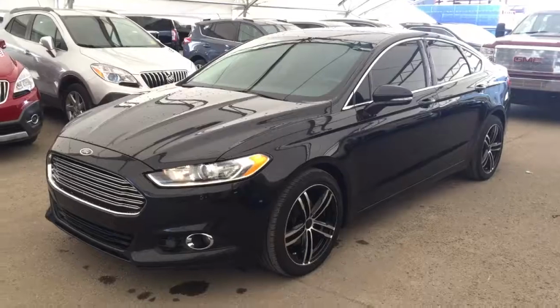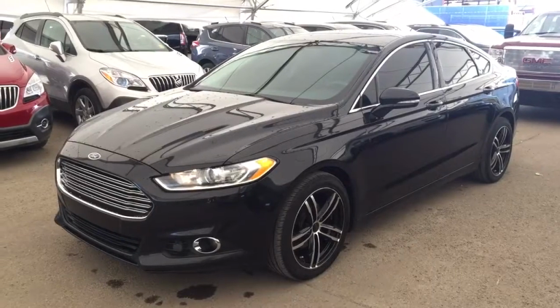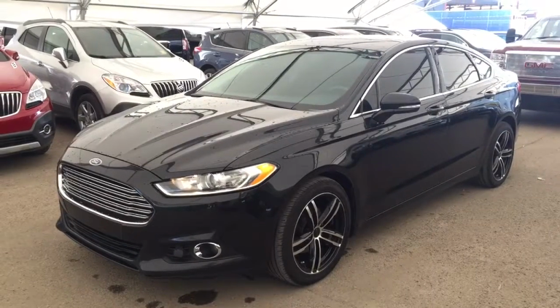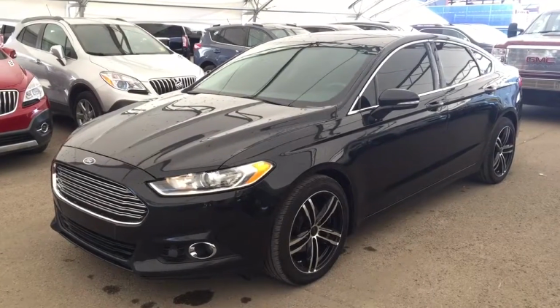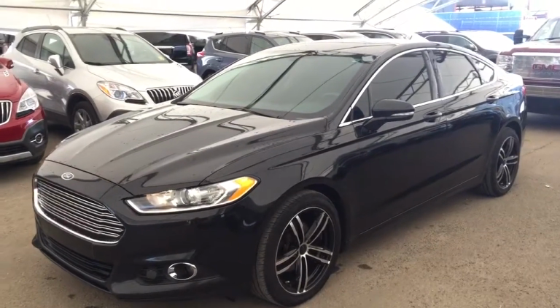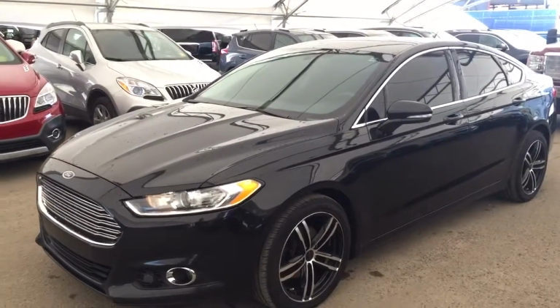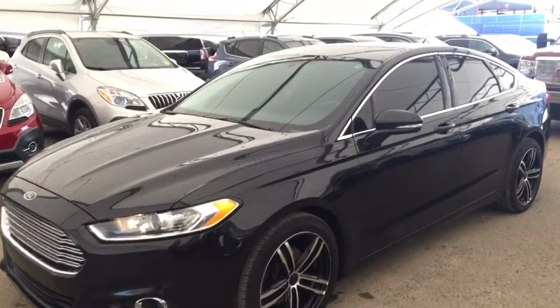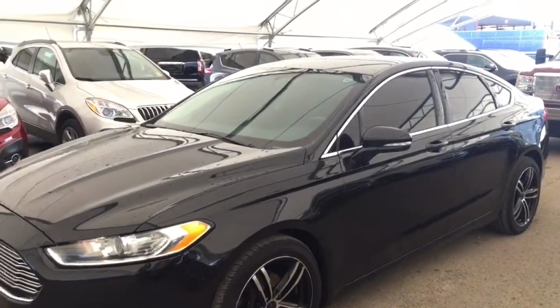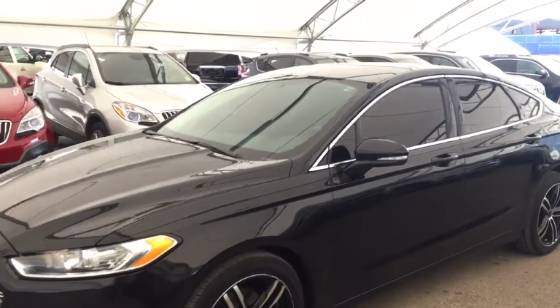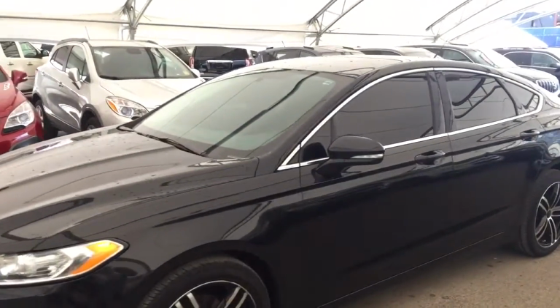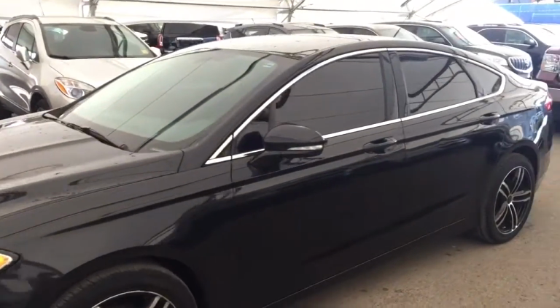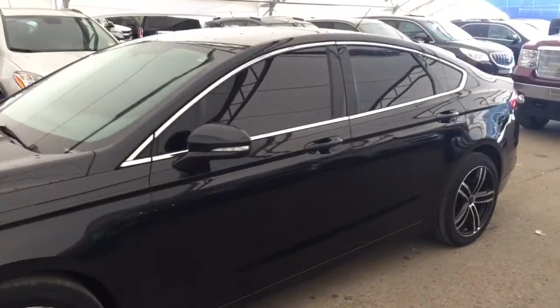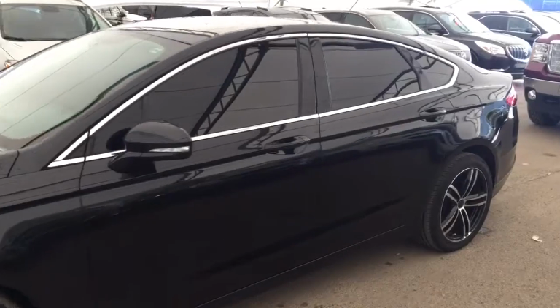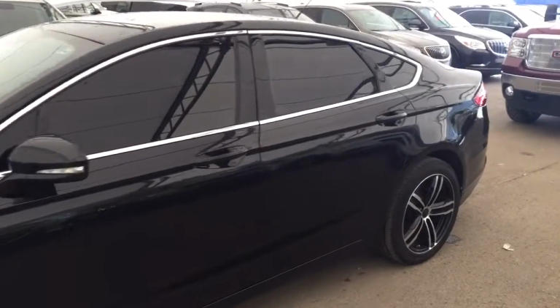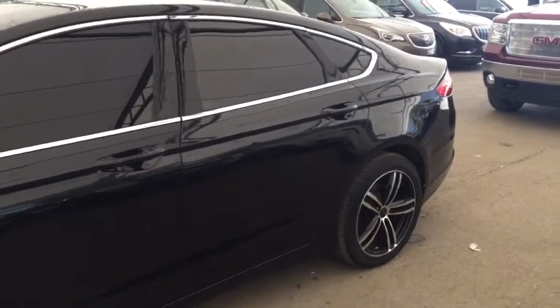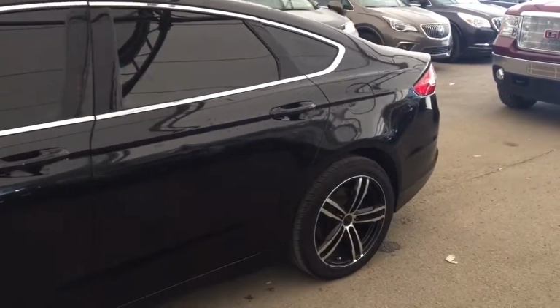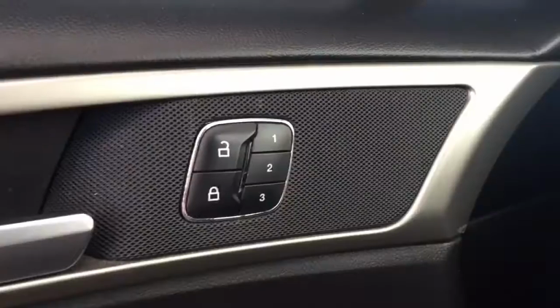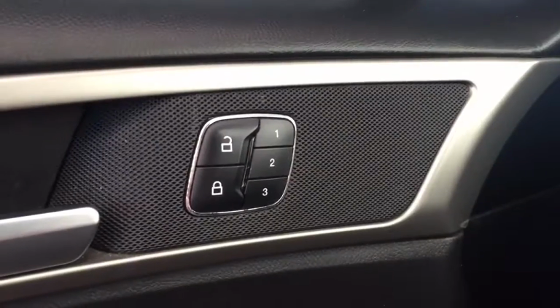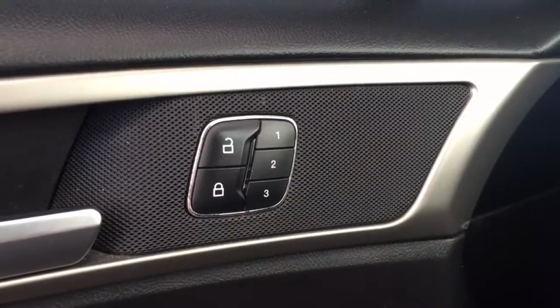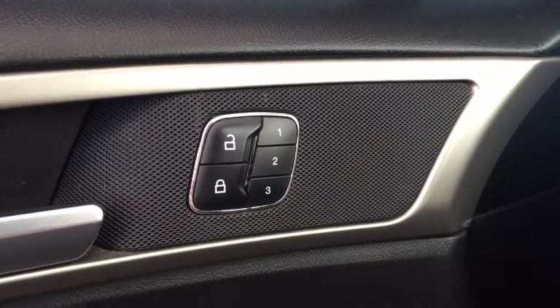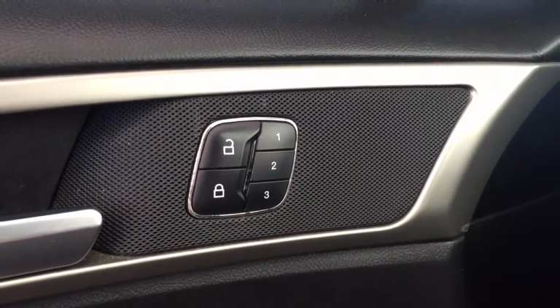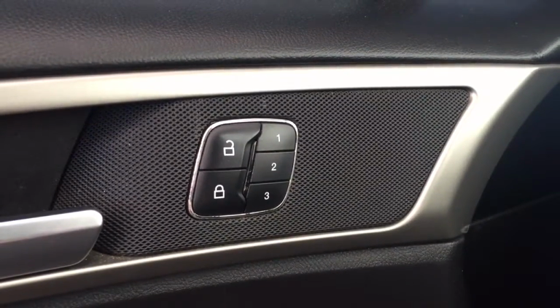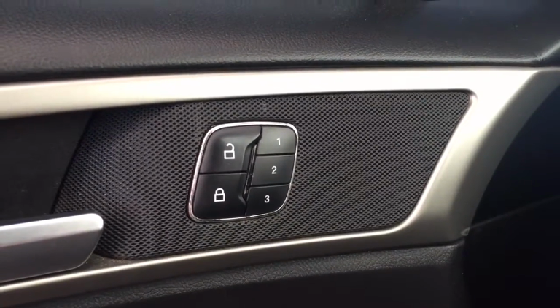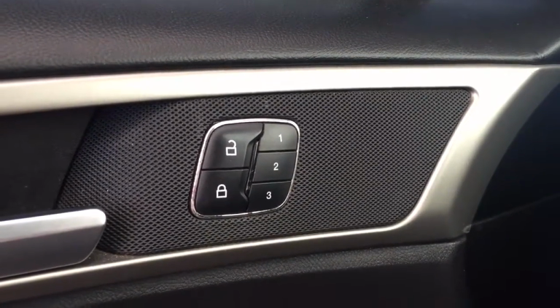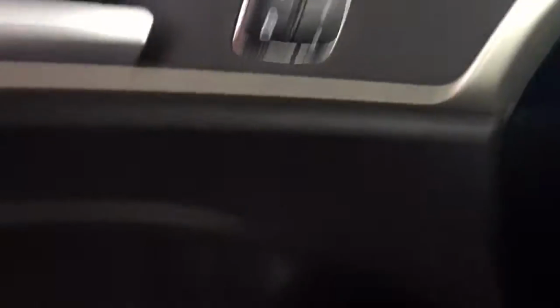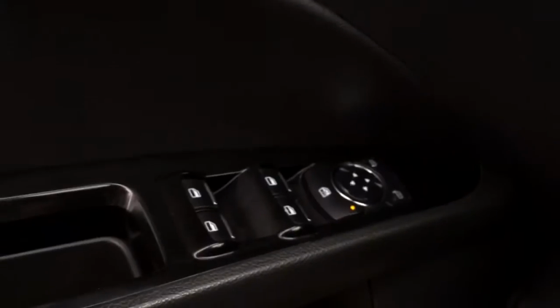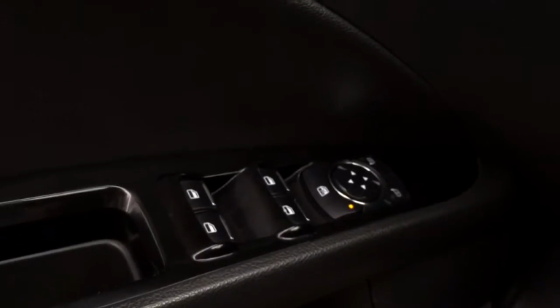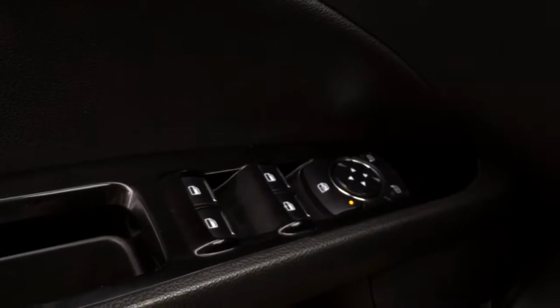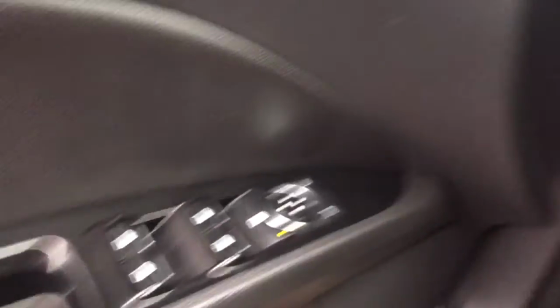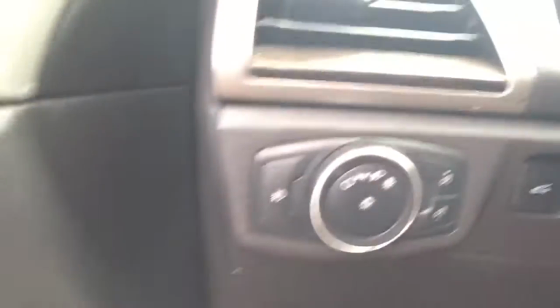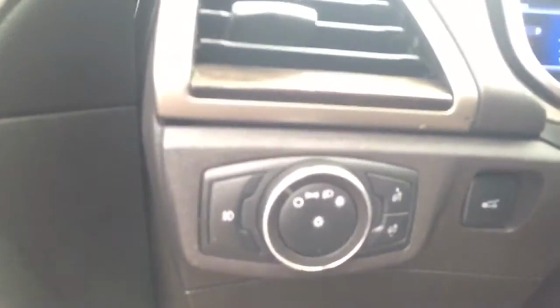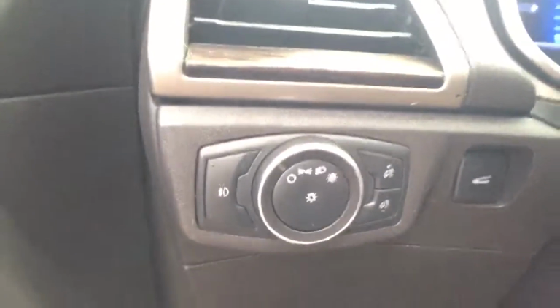Welcome to Davis Chevrolet. This is a pre-owned 2013 Ford Fusion in the color black. Some features include power and memory front seats, power locks, power windows, power mirrors, and automatic headlights.